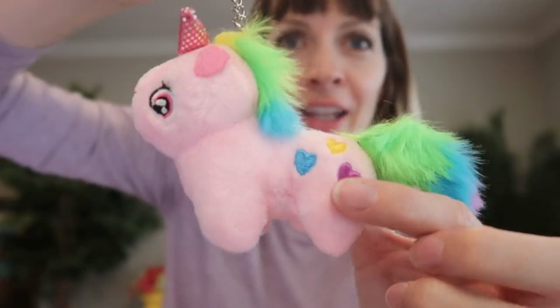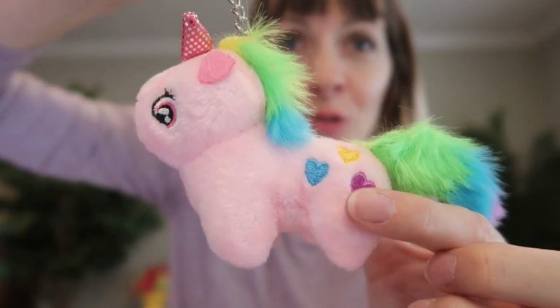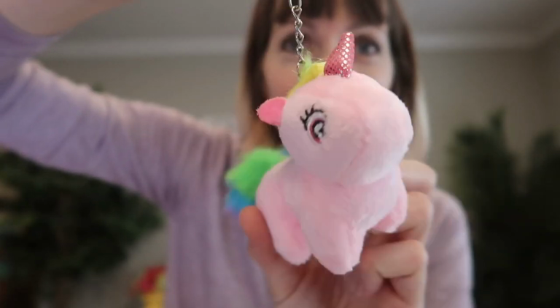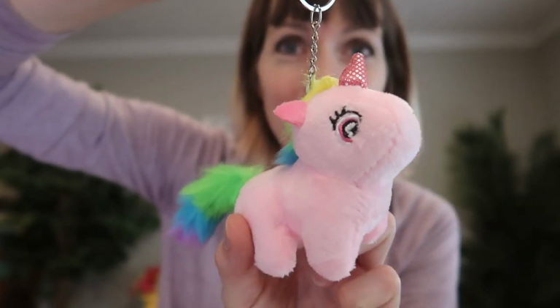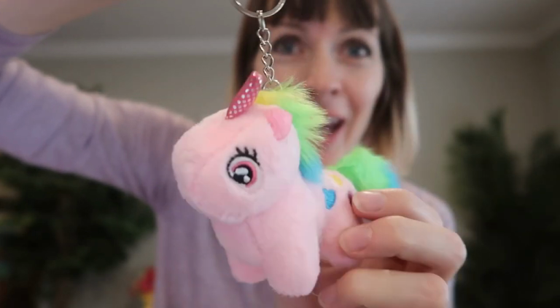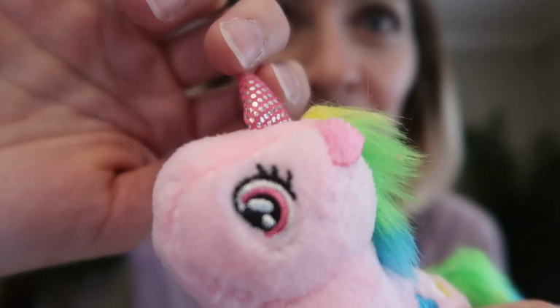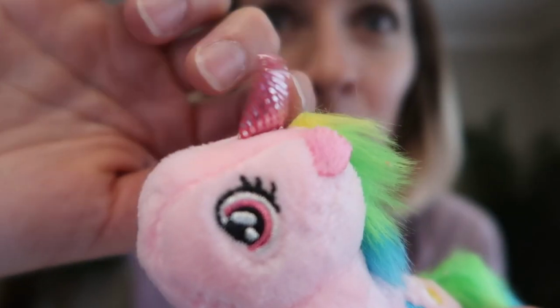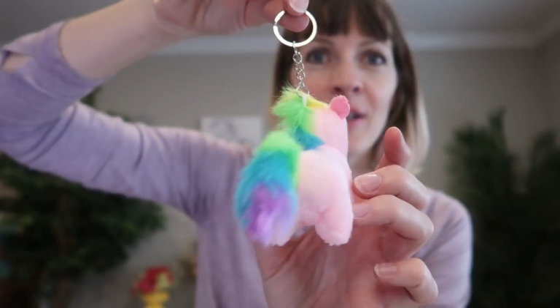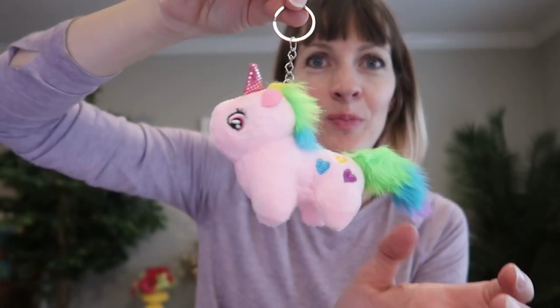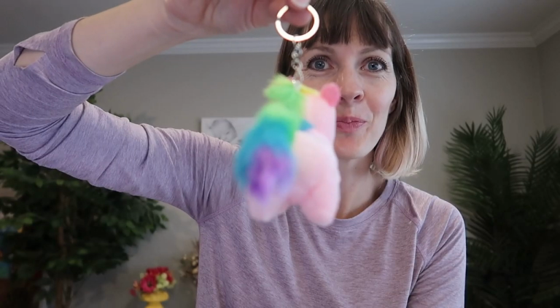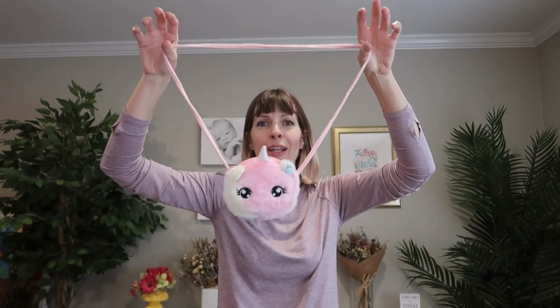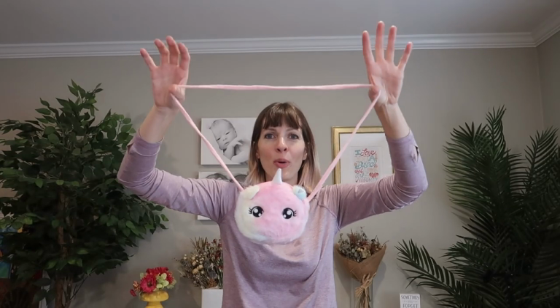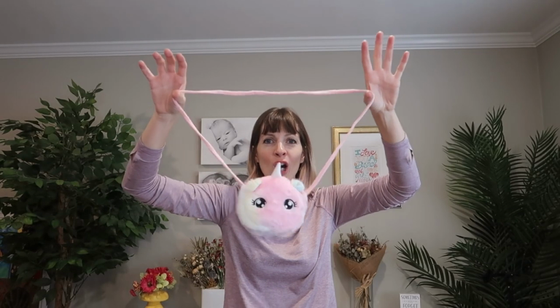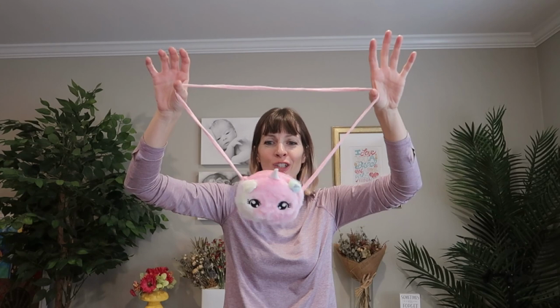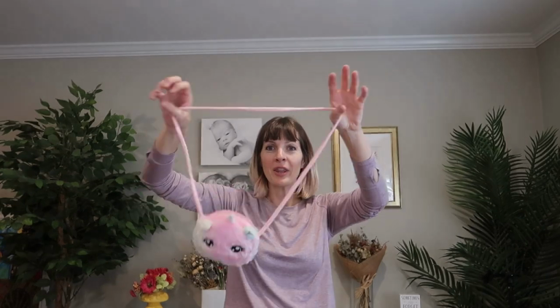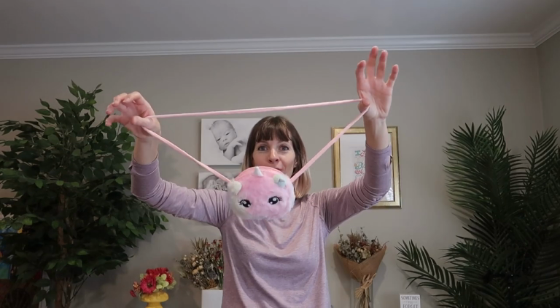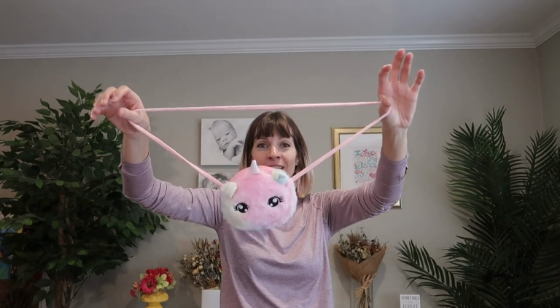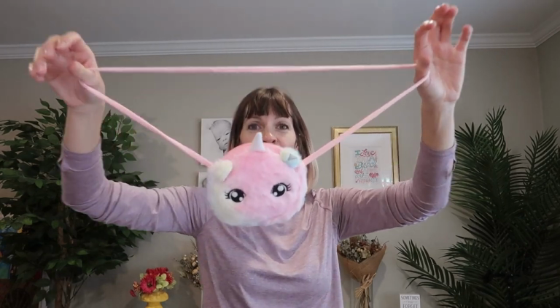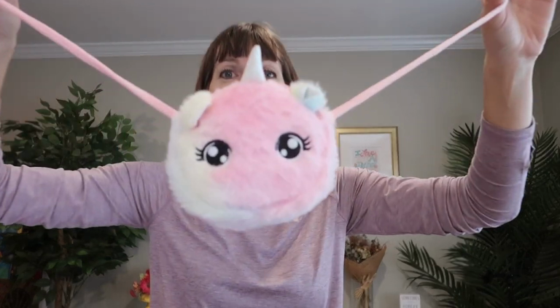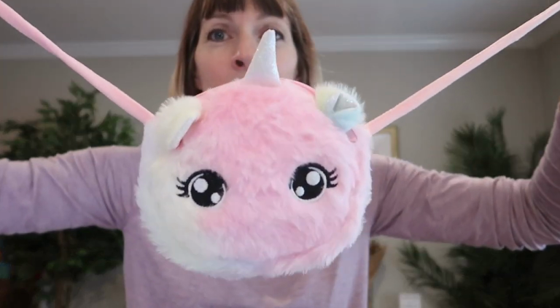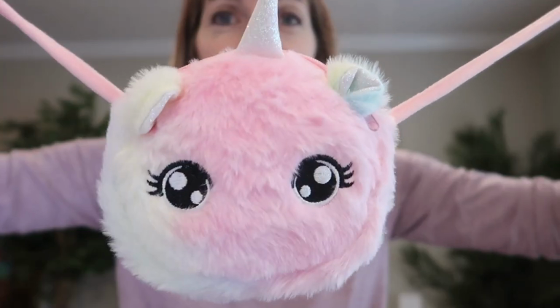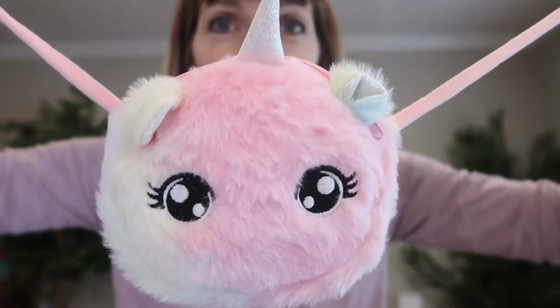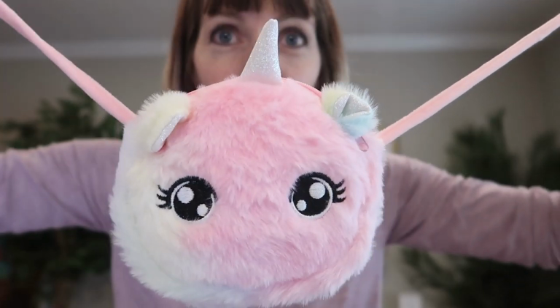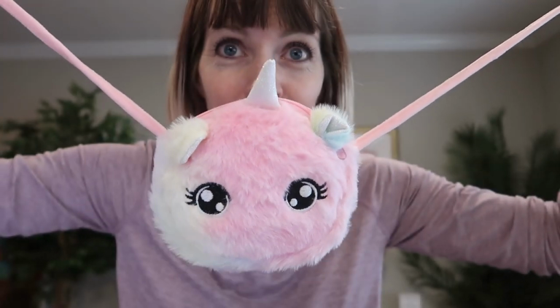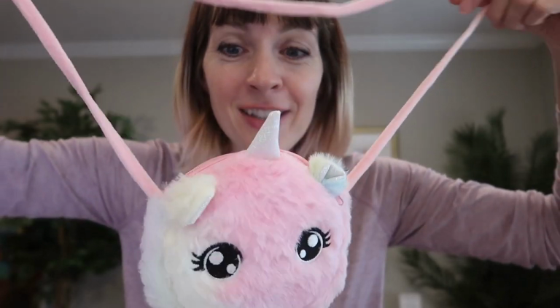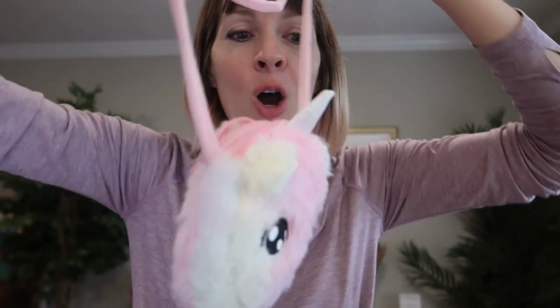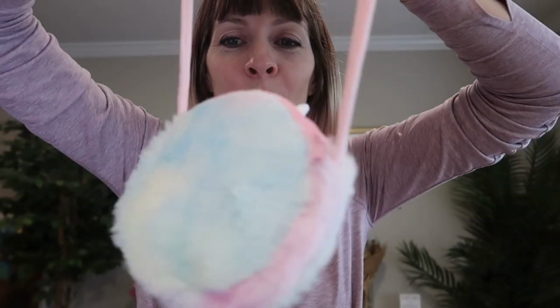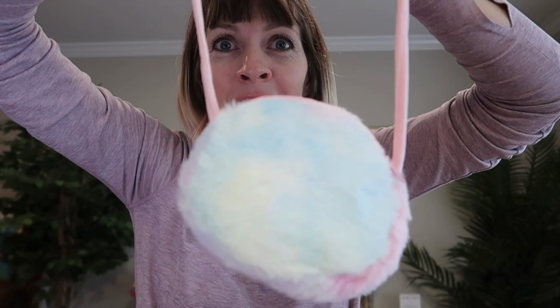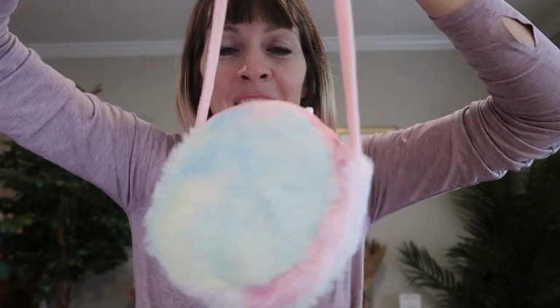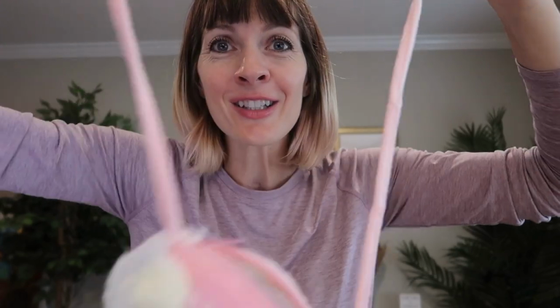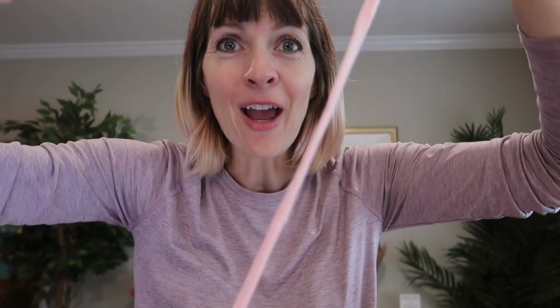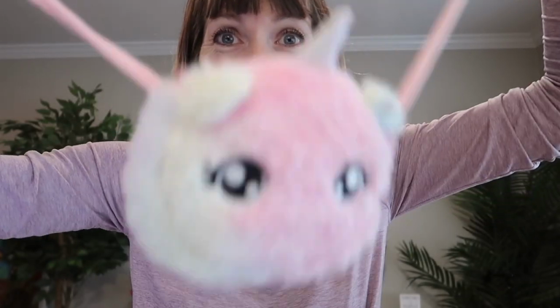A unicorn keychain with a shiny horn and everything. It's a little purse with a fuzzy strap, super cute face, horn, ears — everything.